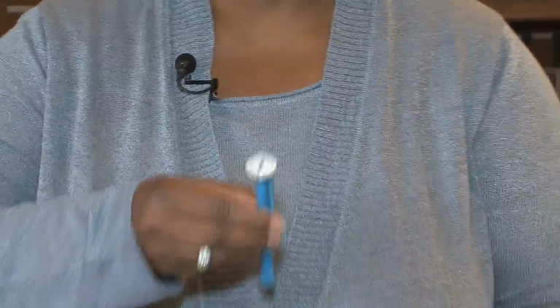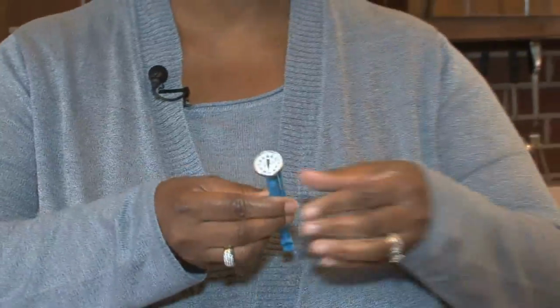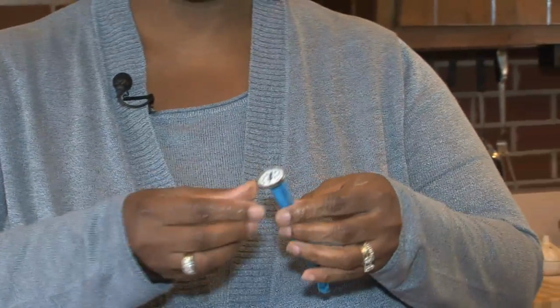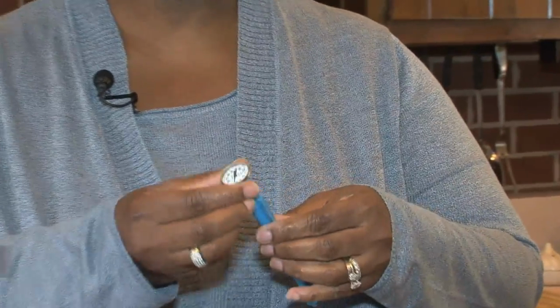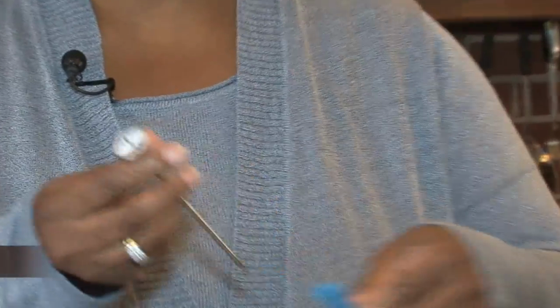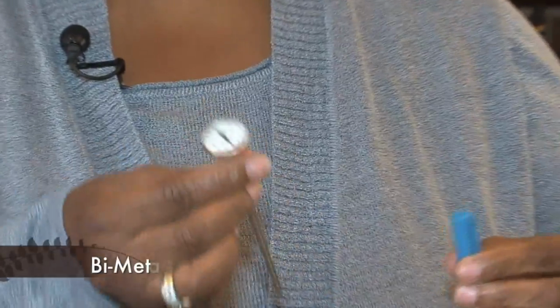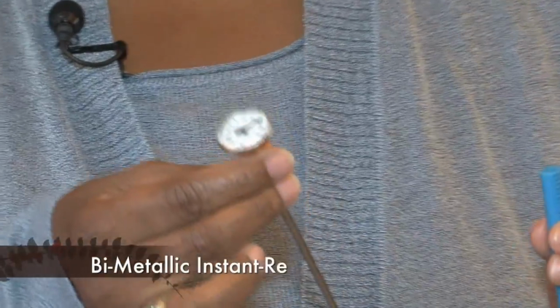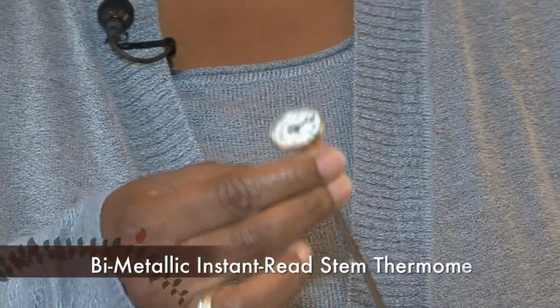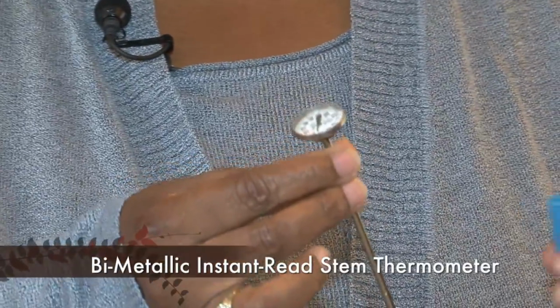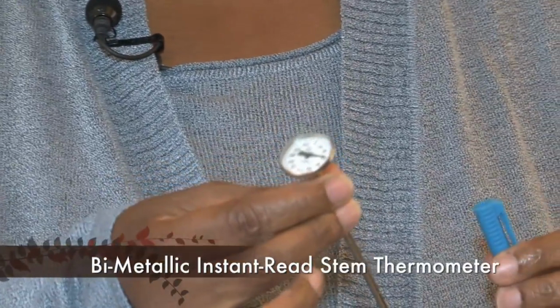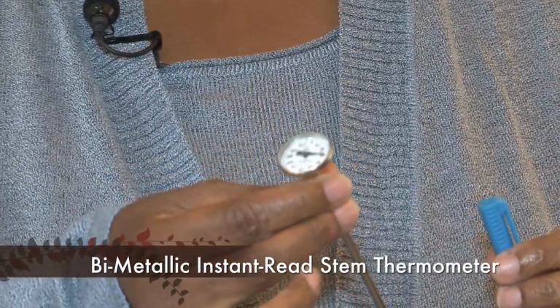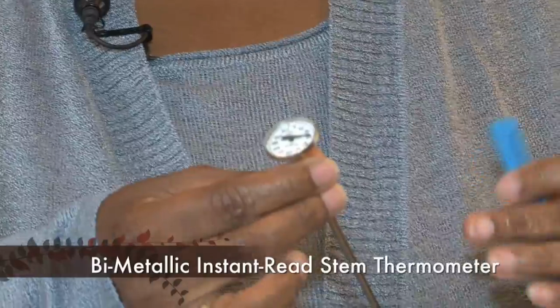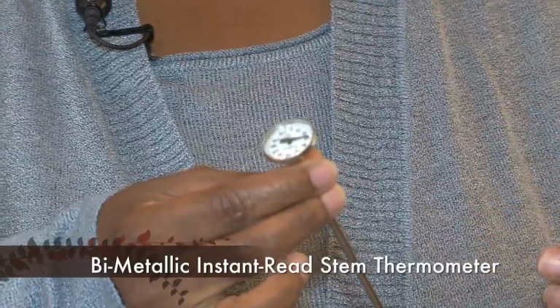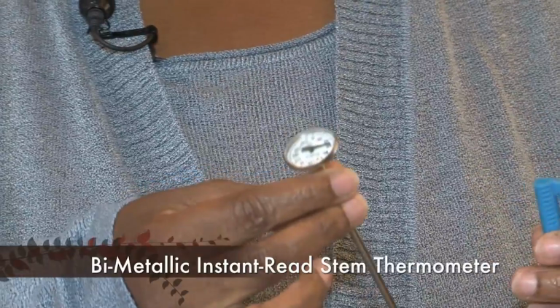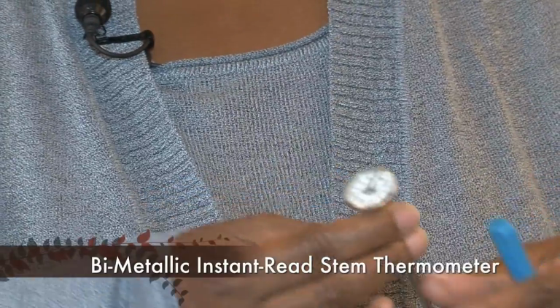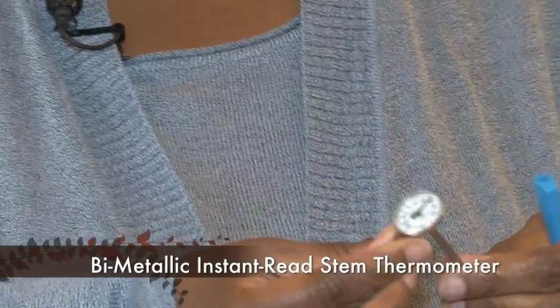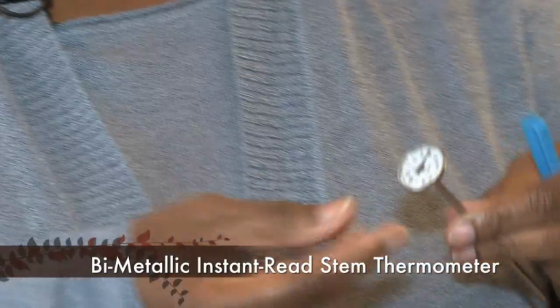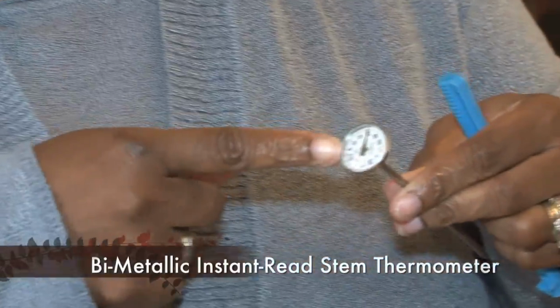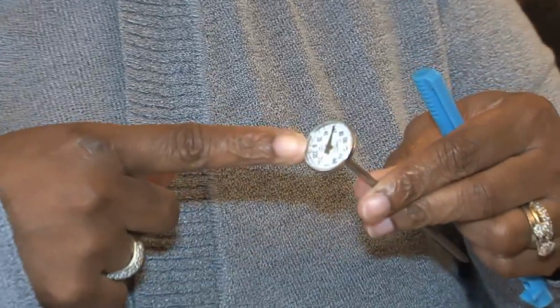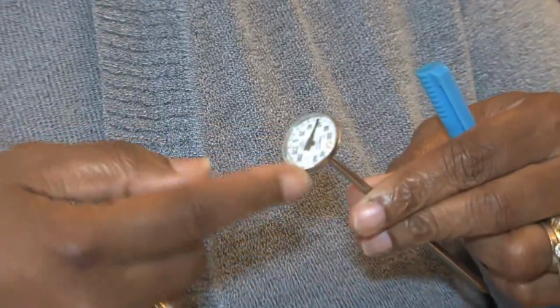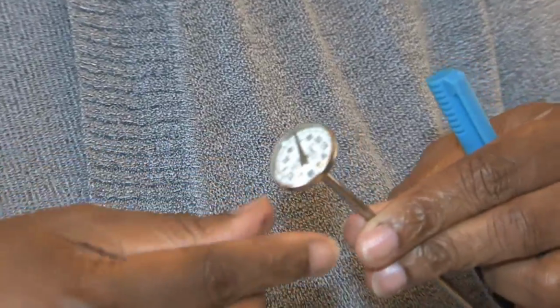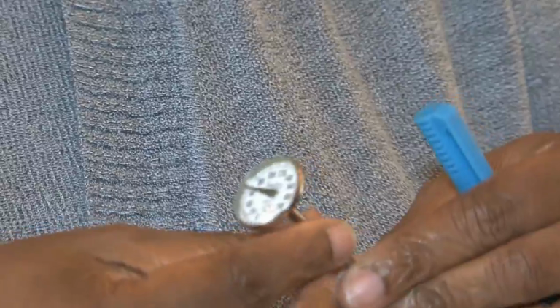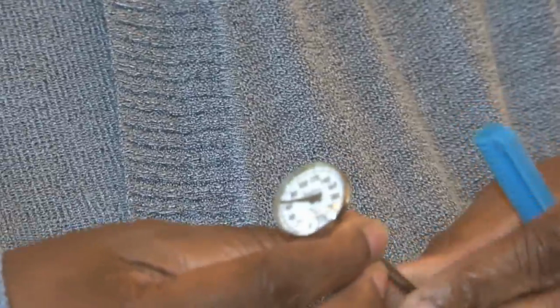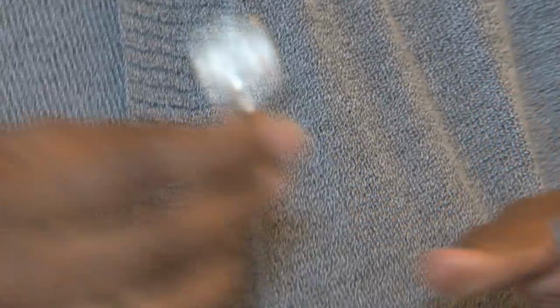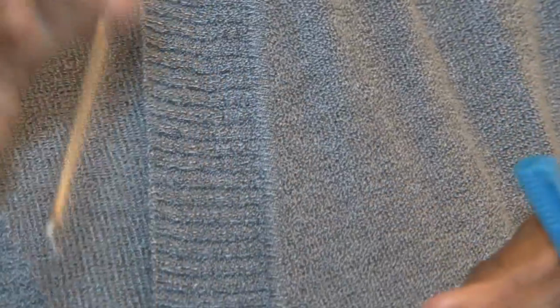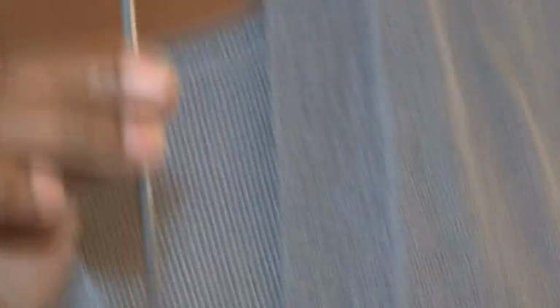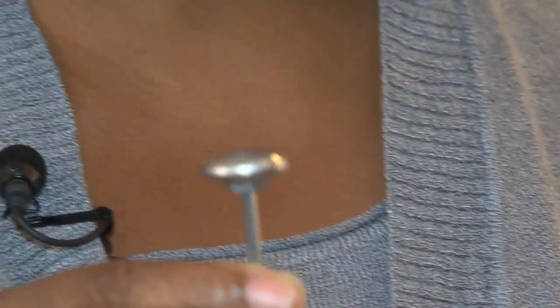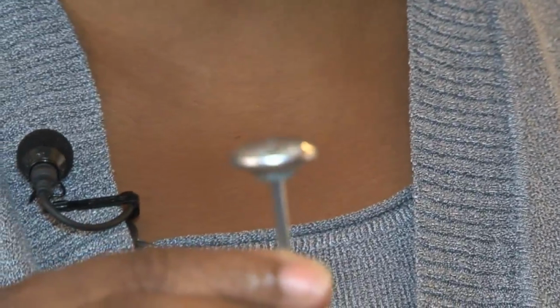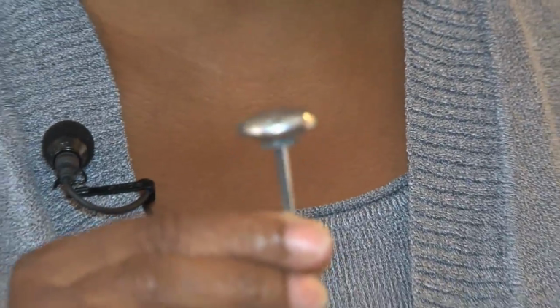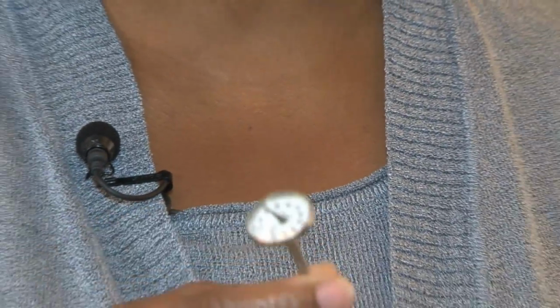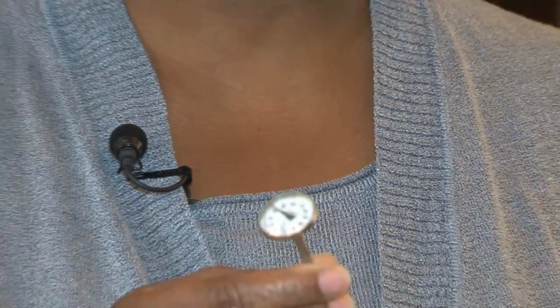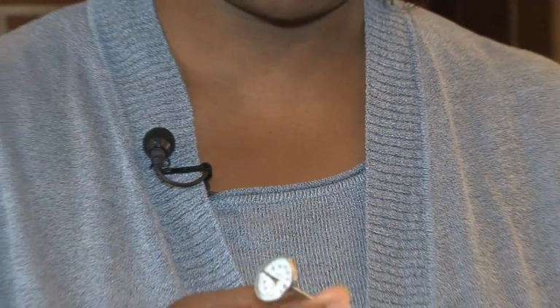This thermometer is called a bimetallic stemmed, or instant read, or analog thermometer. As you can see it has a dial and there is a number on there, and you do have to calibrate this thermometer, which we'll talk about later.